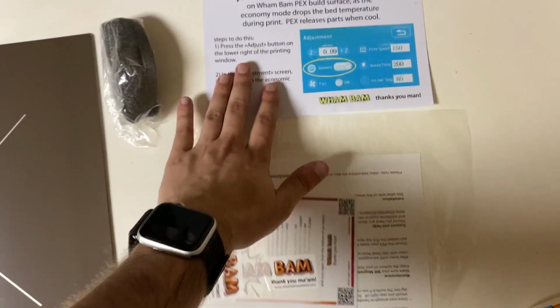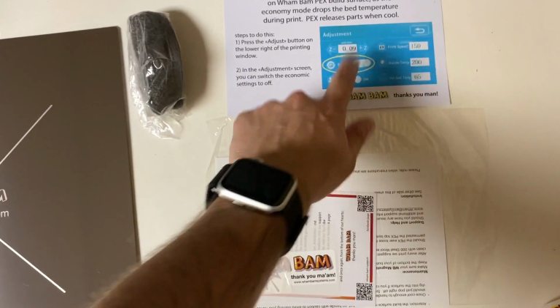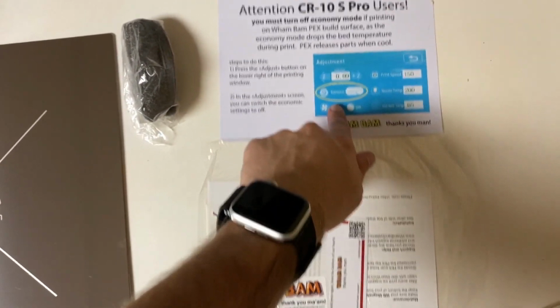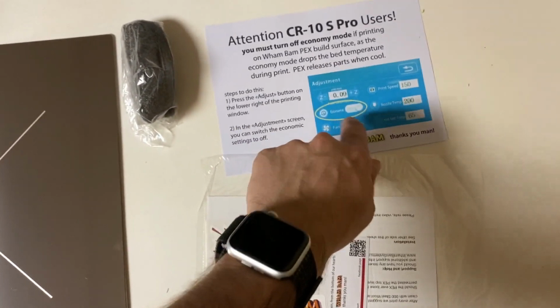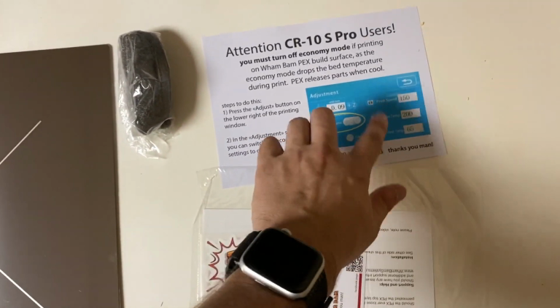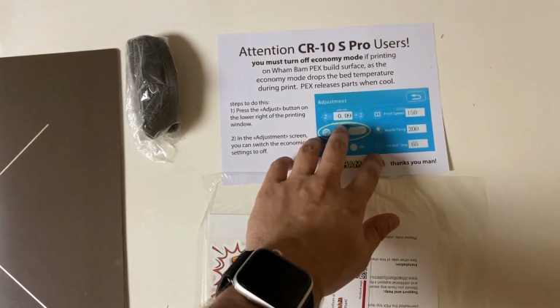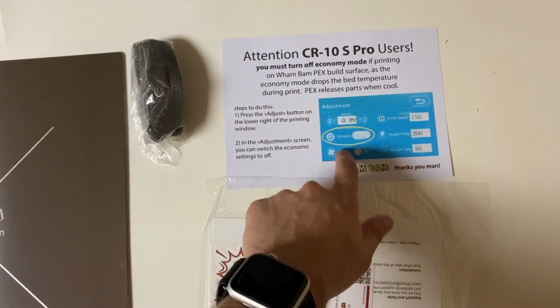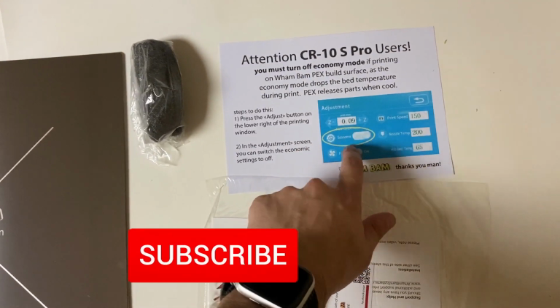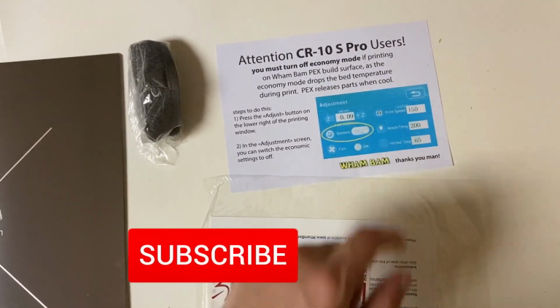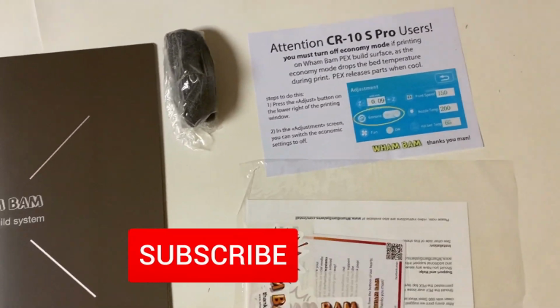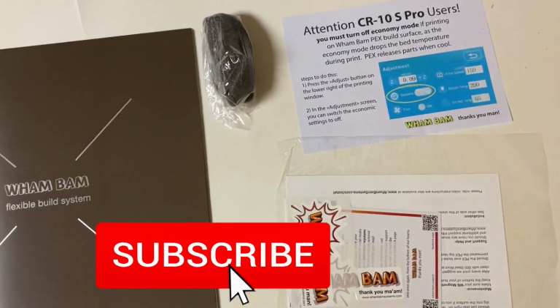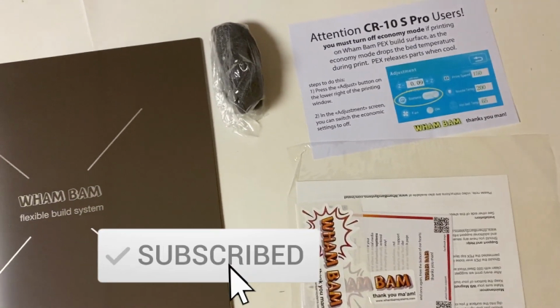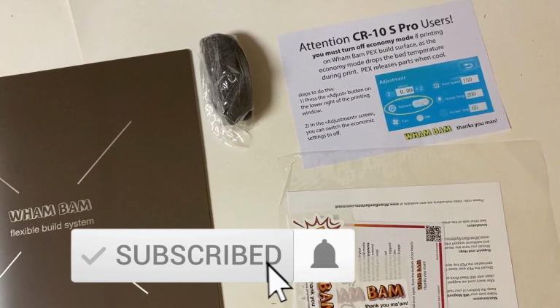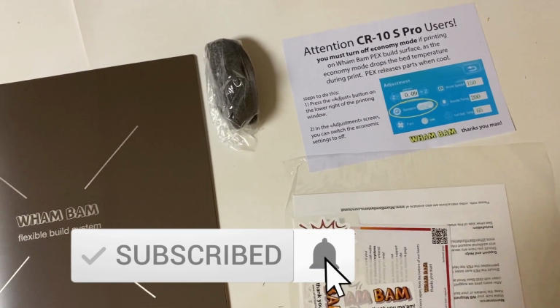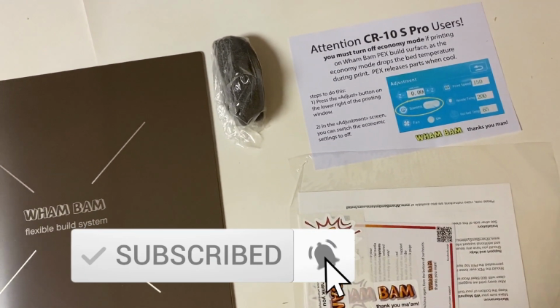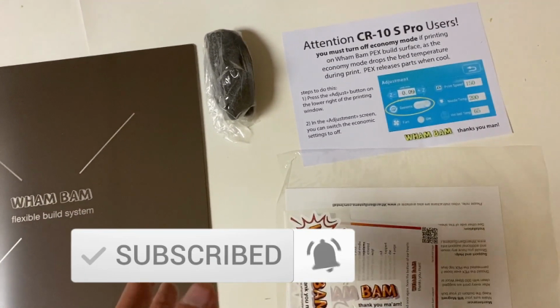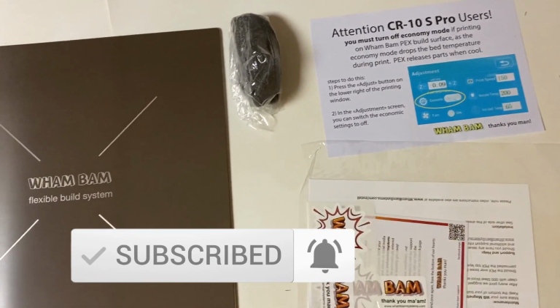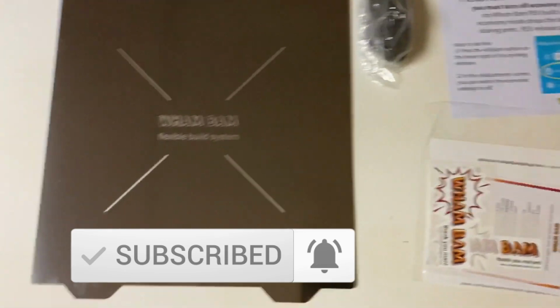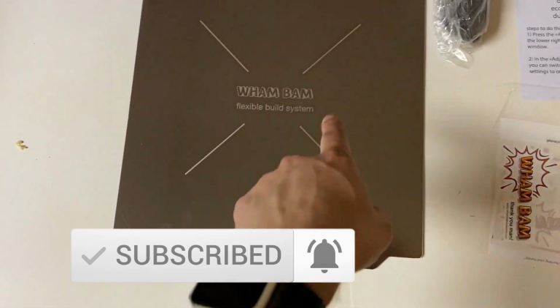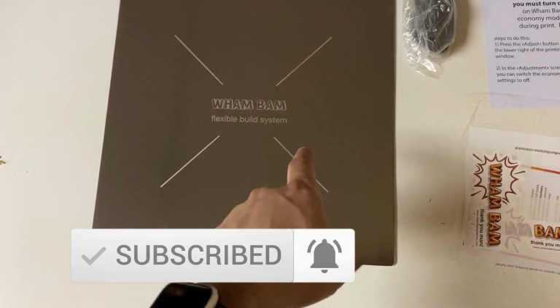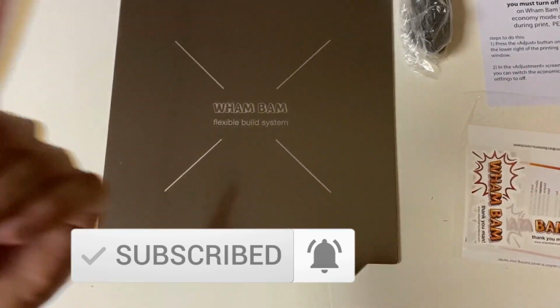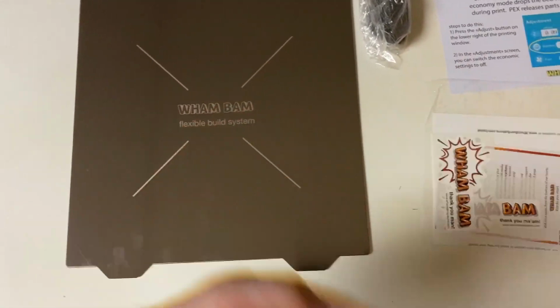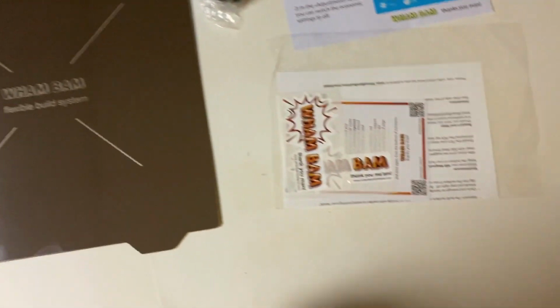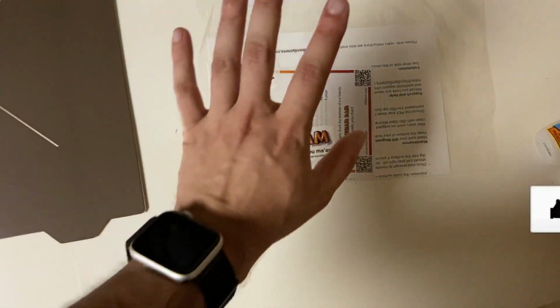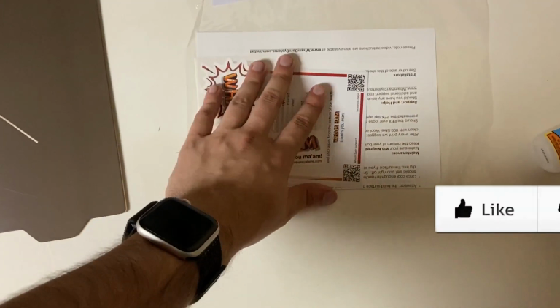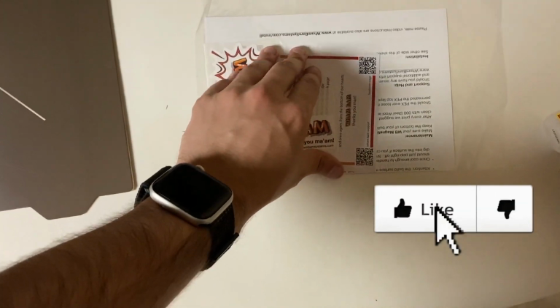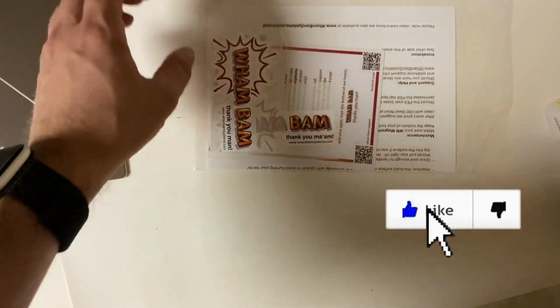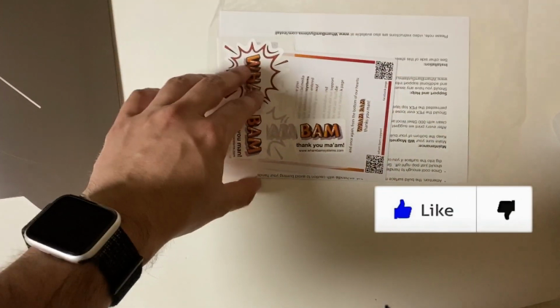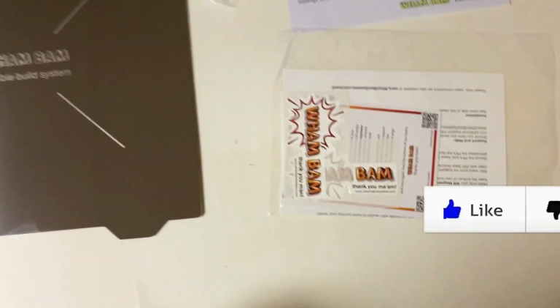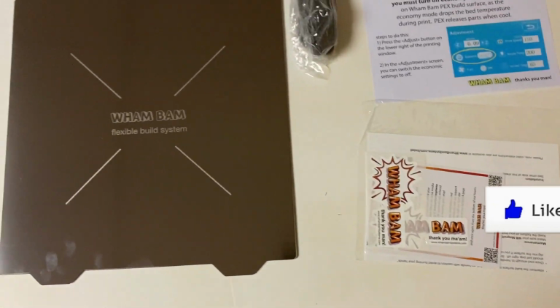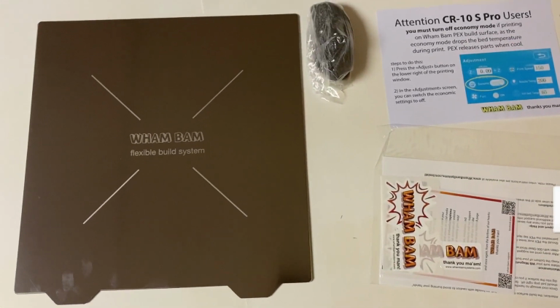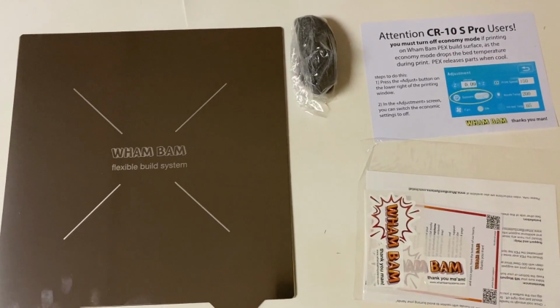The instructions tell you to always keep your bed heated, basically, because if you turn off the heat after a while it's going to pop off and you don't want that during the print. There are instructions here, so let's go start applying it.